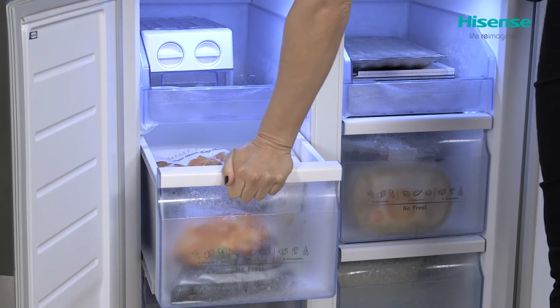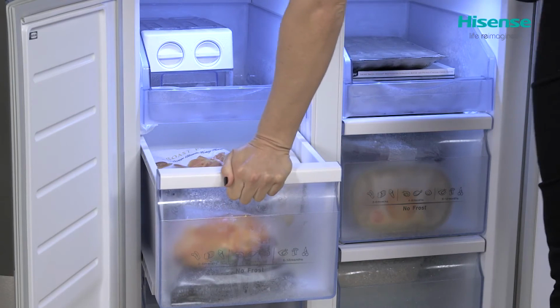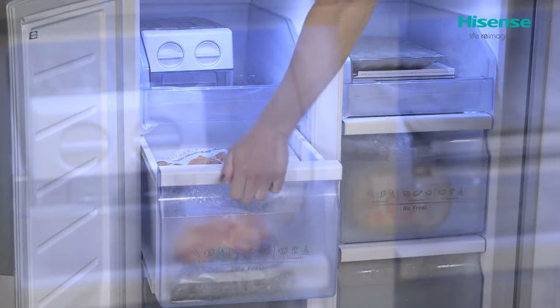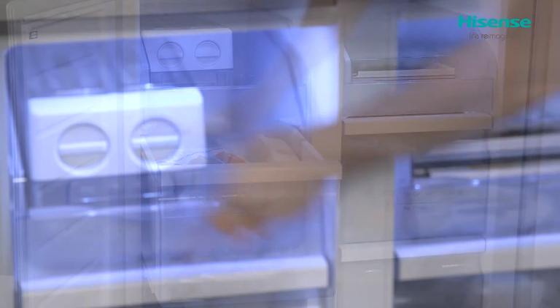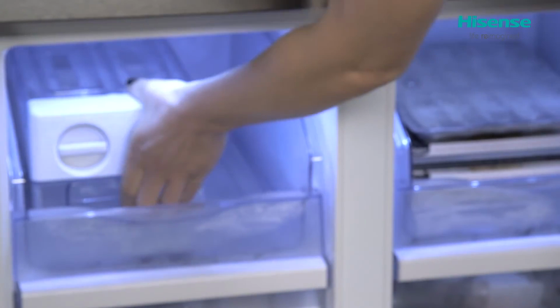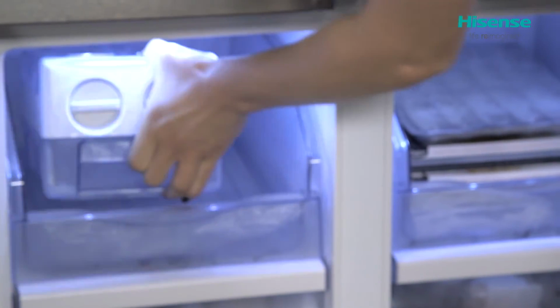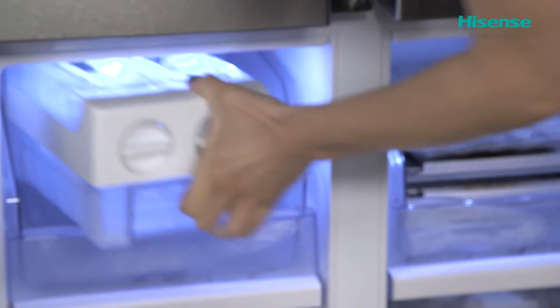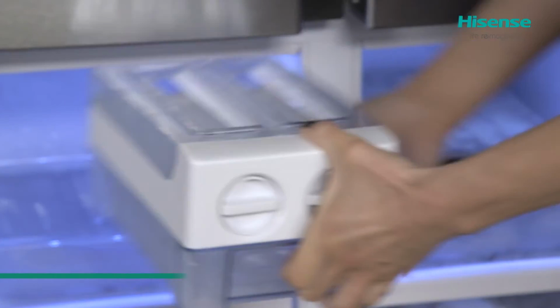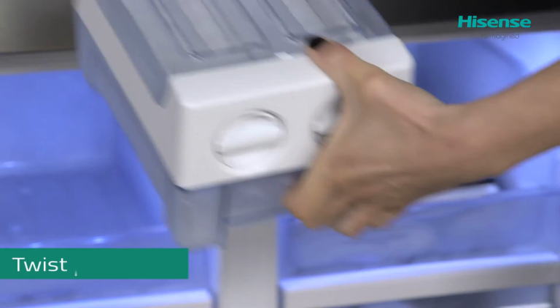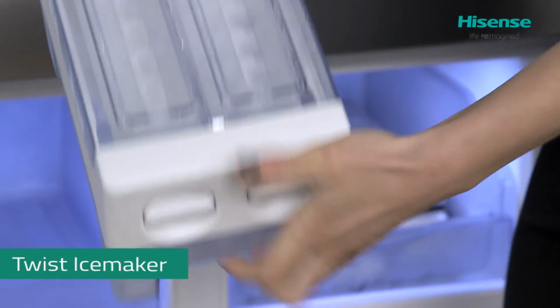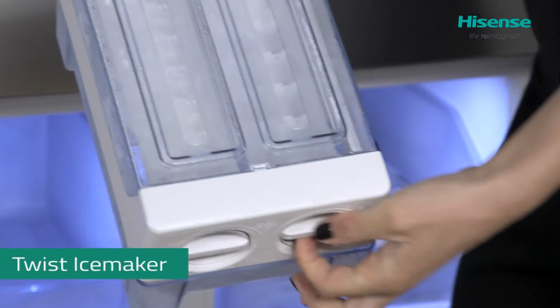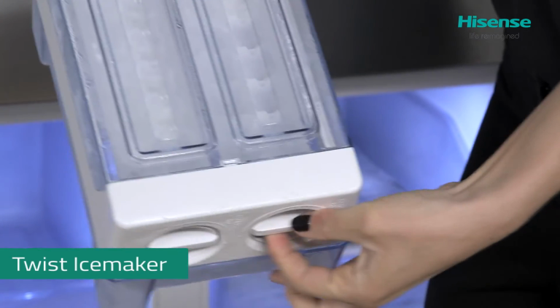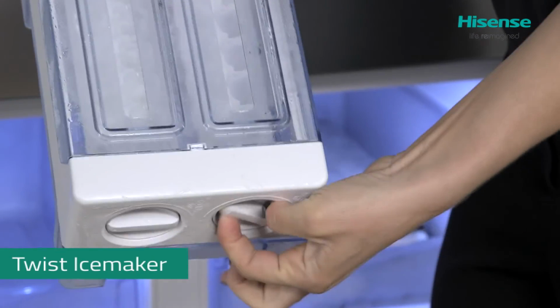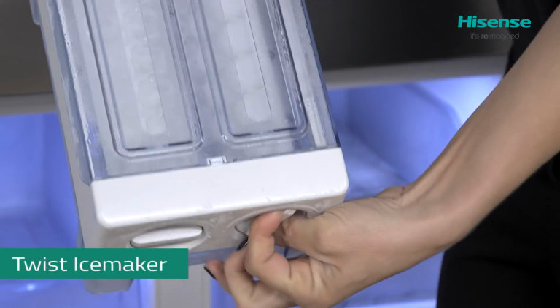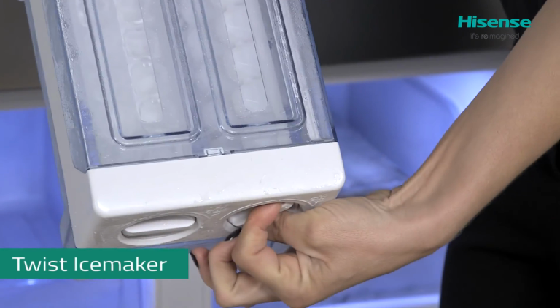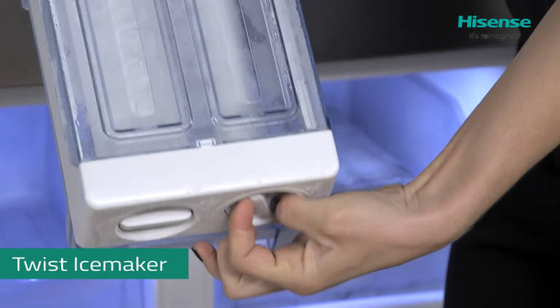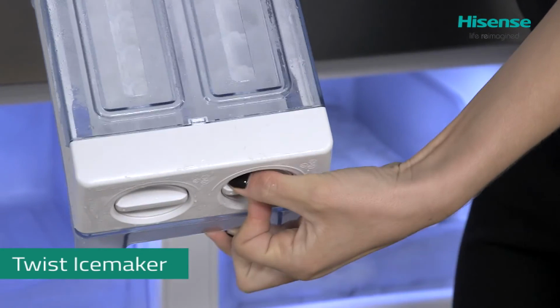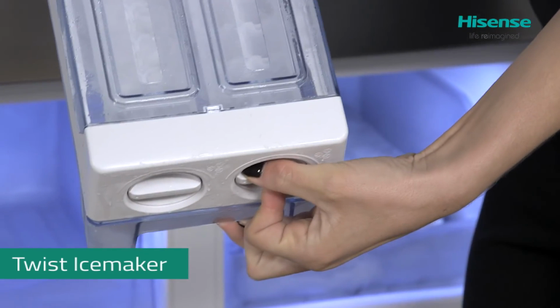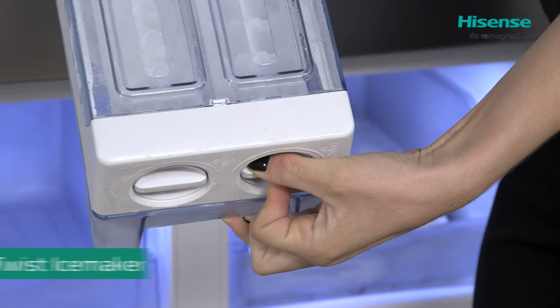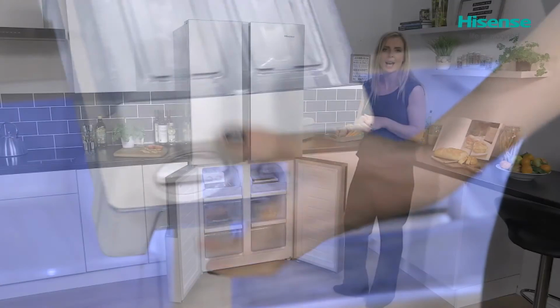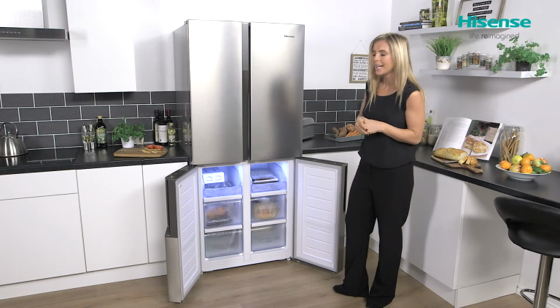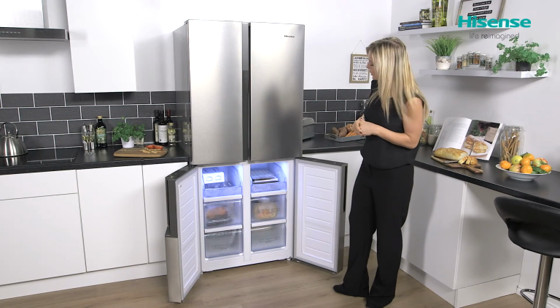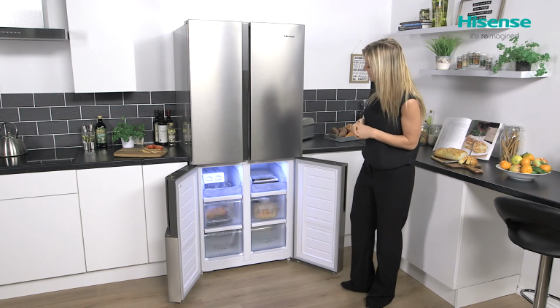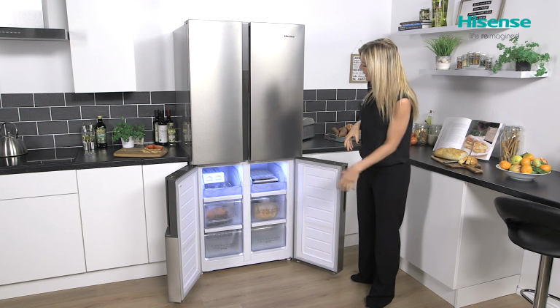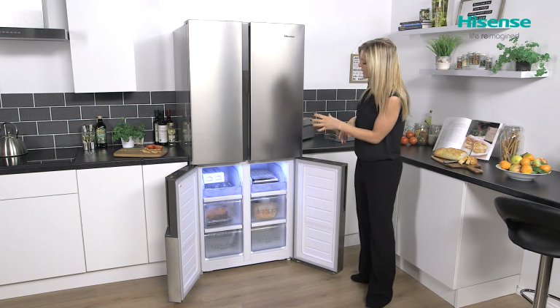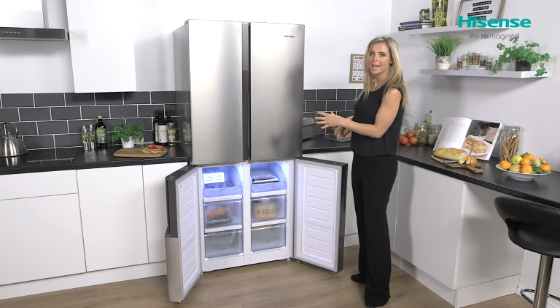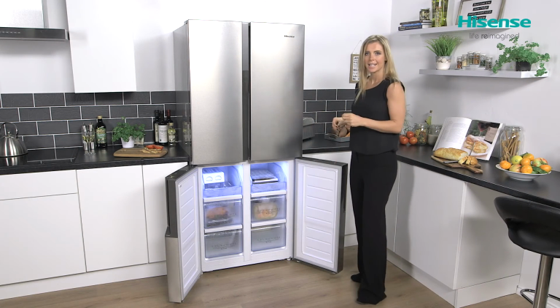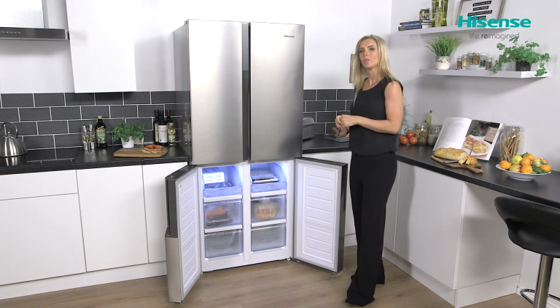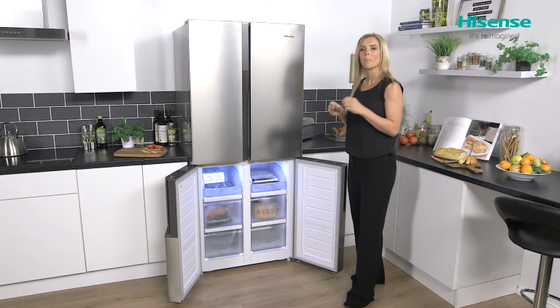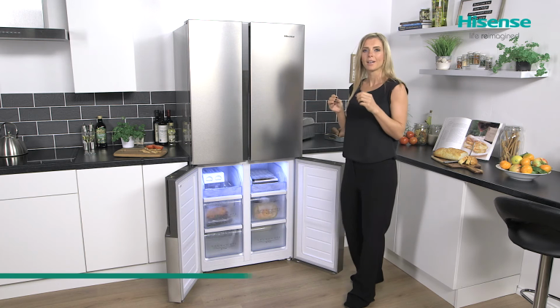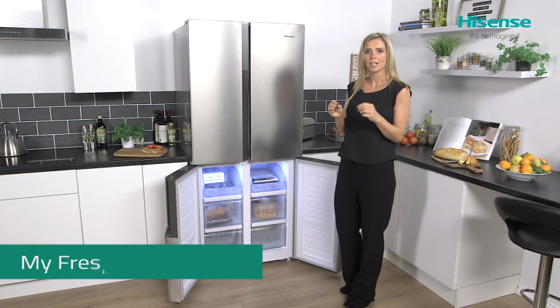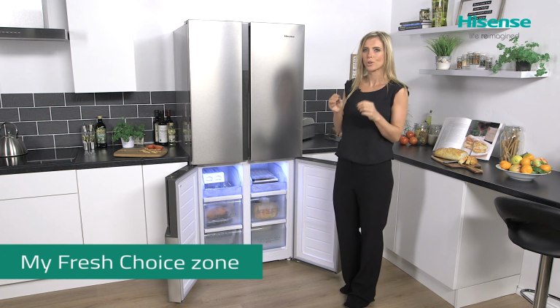Just above the drawers you'll find your twist ice maker, which is great — it means you know exactly where the ice is with very easy access, perfect when you want to pop a bit of ice into your drinks. Then over to this side is where you'll find your My Fresh Choice.